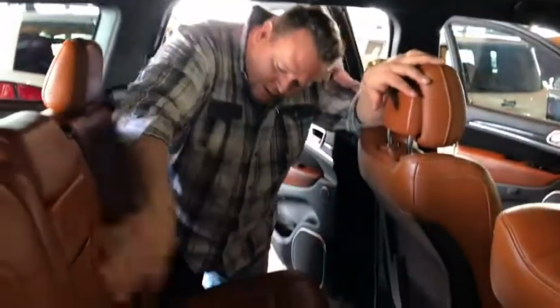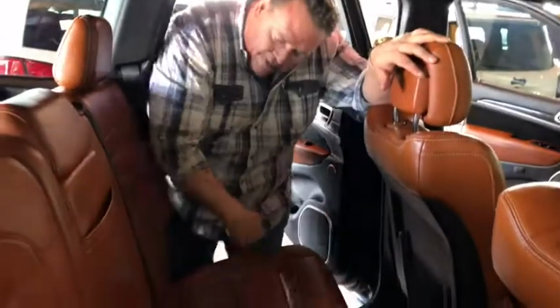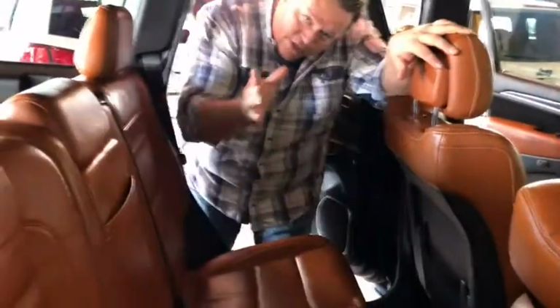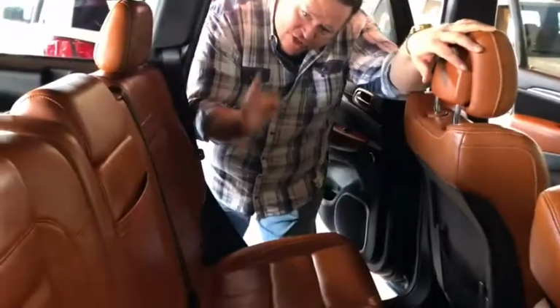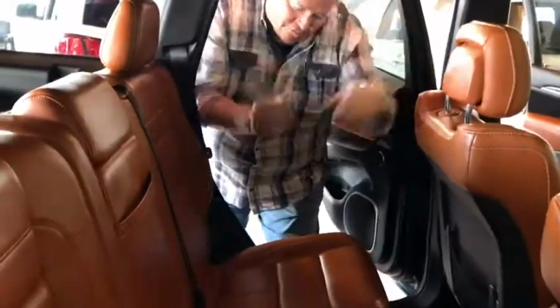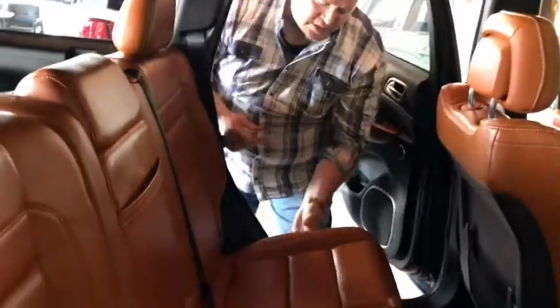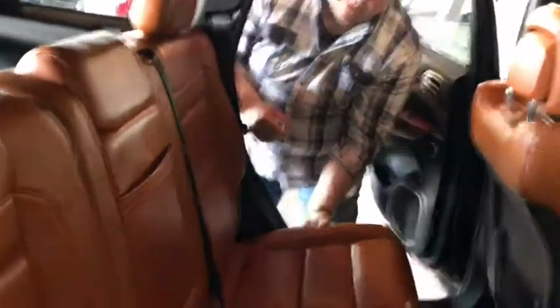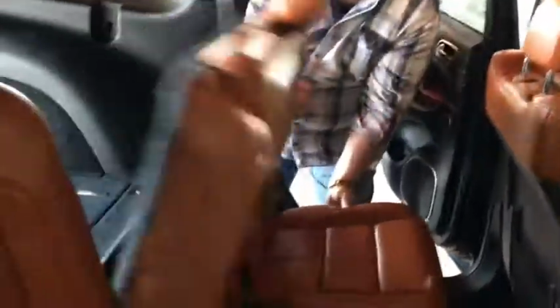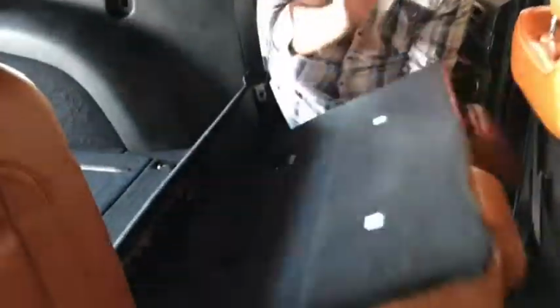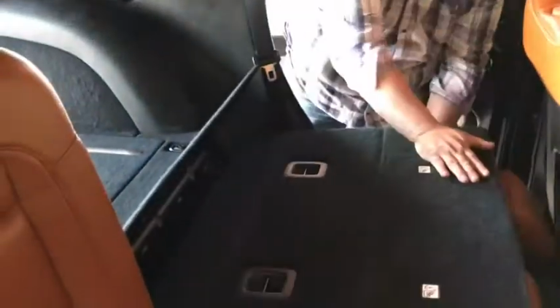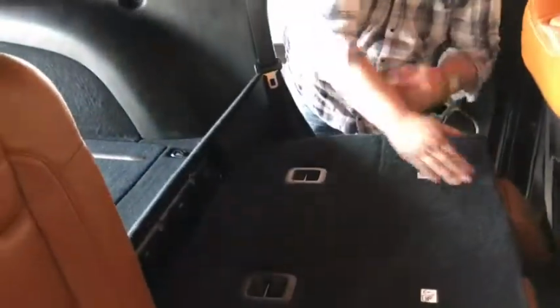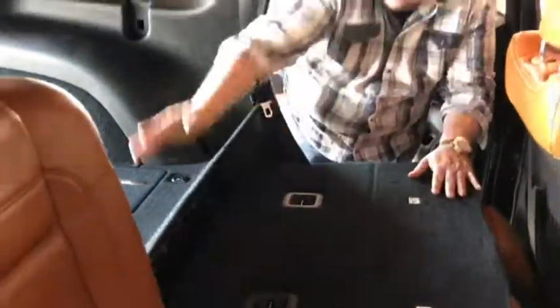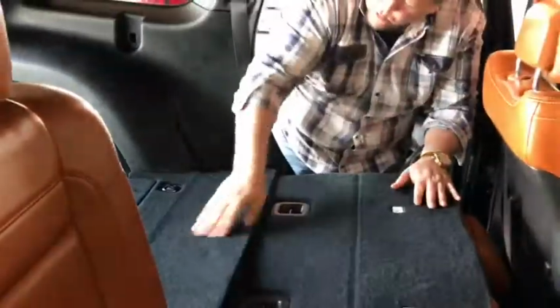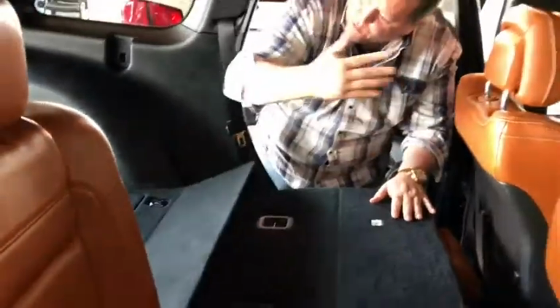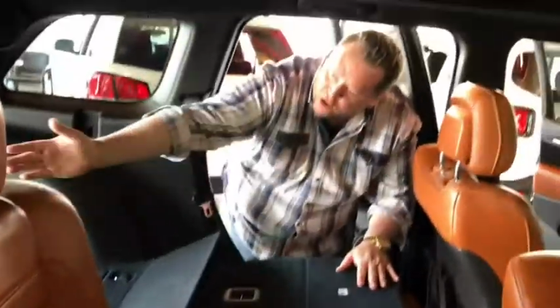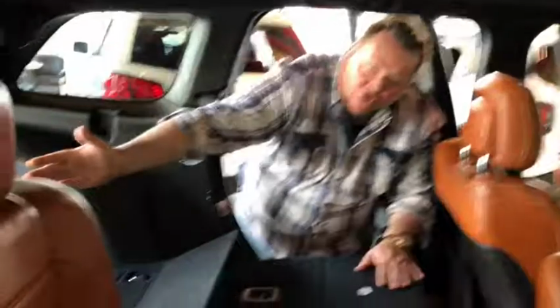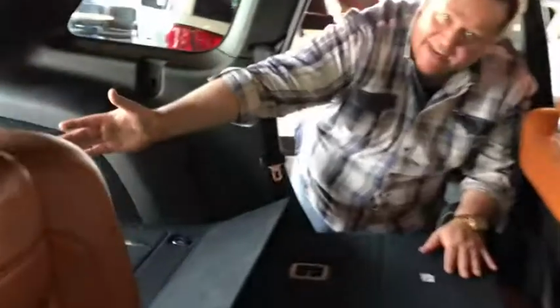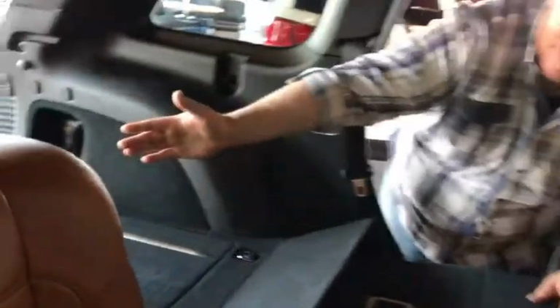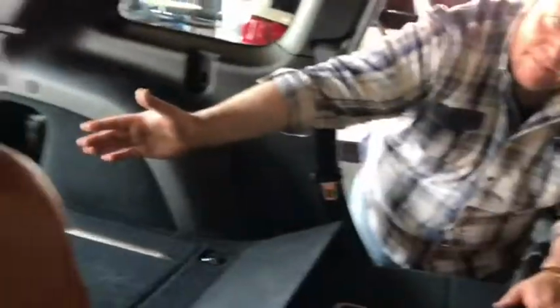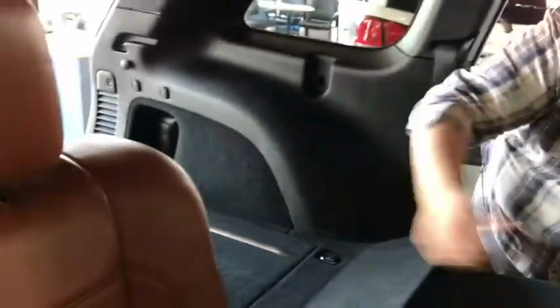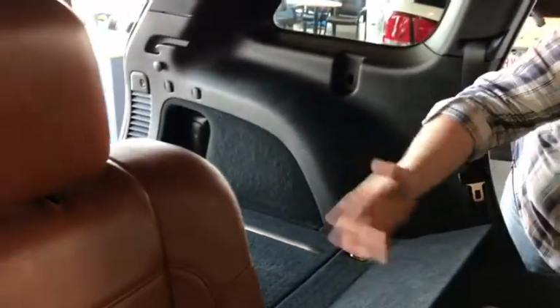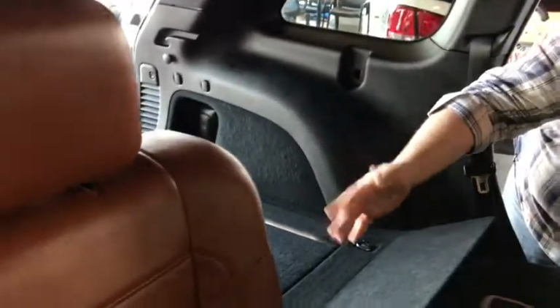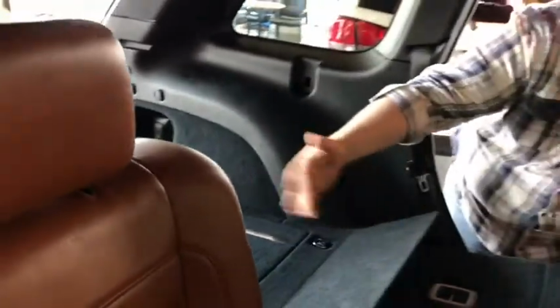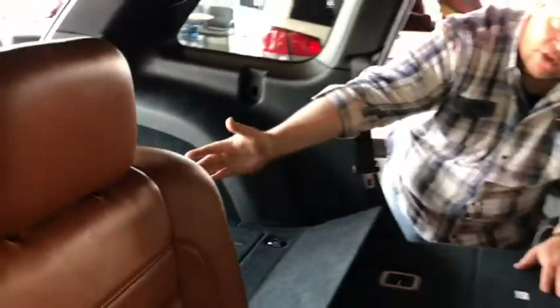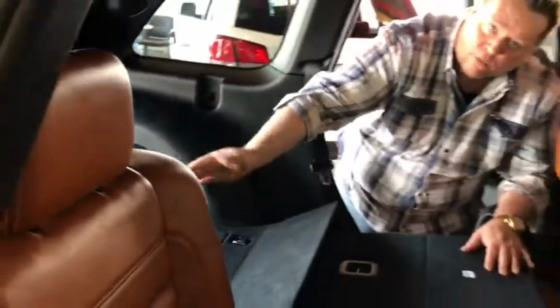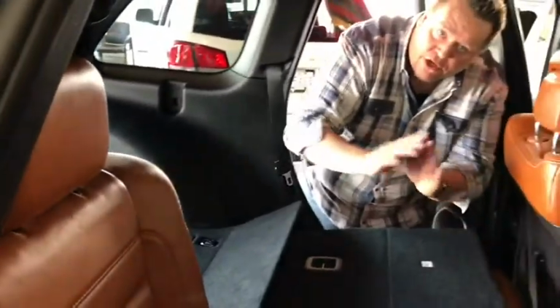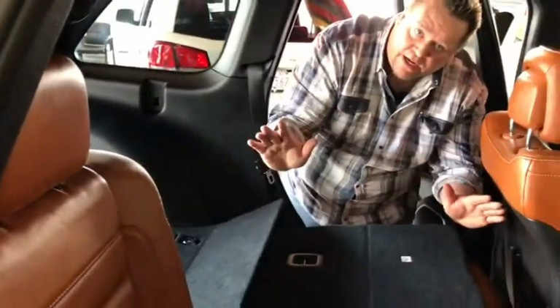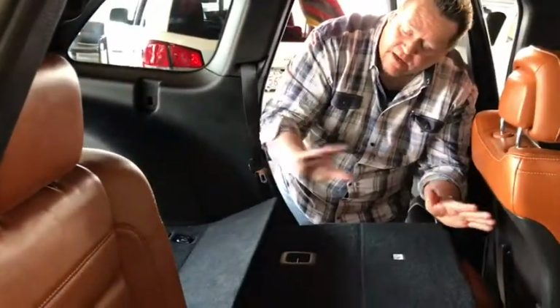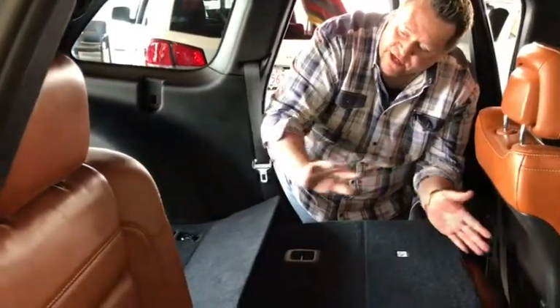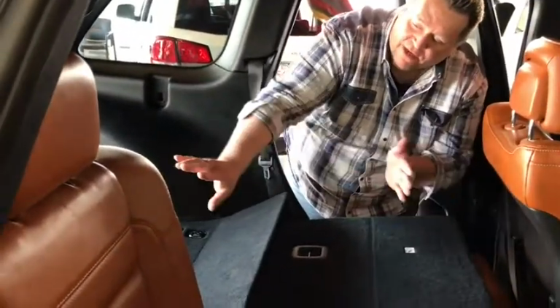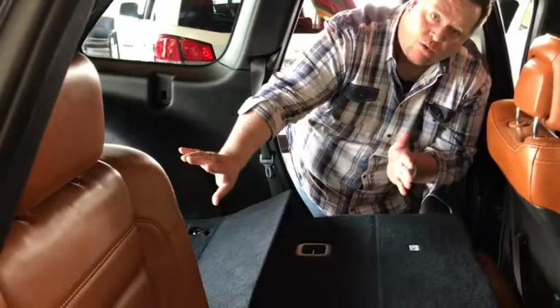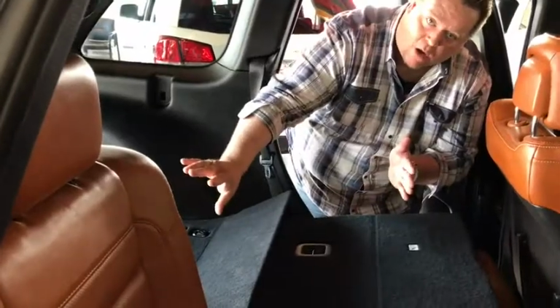We have a one-touch 60-40 split bench — easy. All the room in the world for your skis, your hockey equipment, your golf clubs, whatever you need. This thing can even carry drywall.